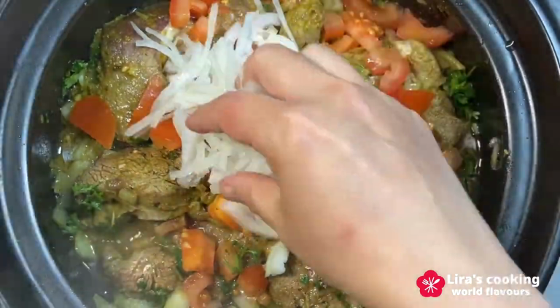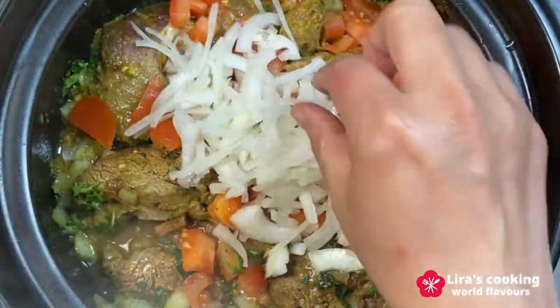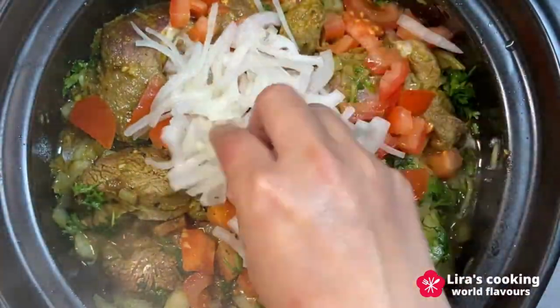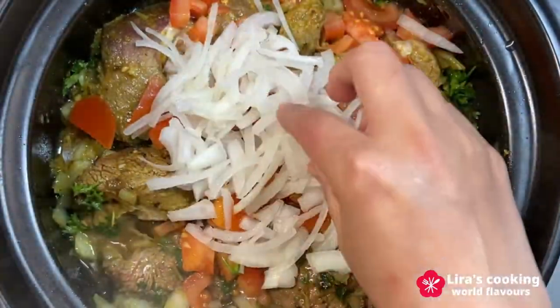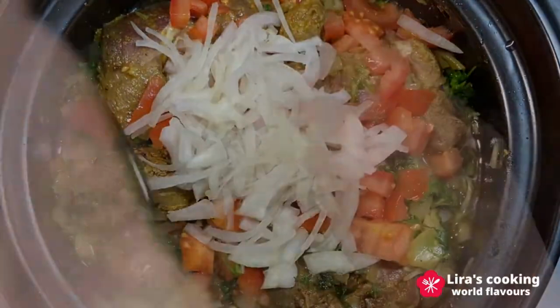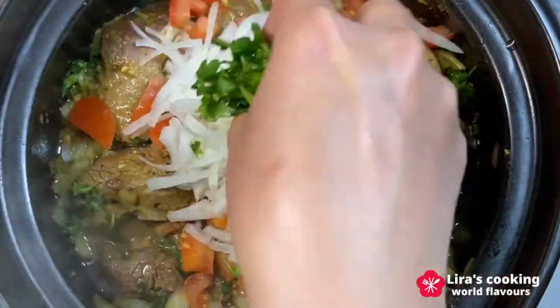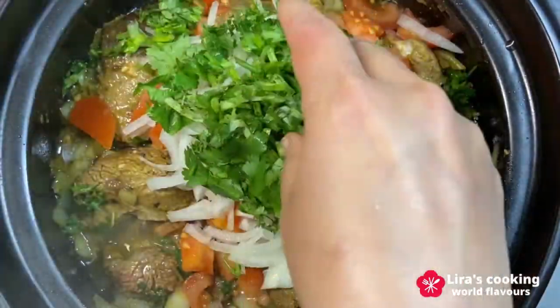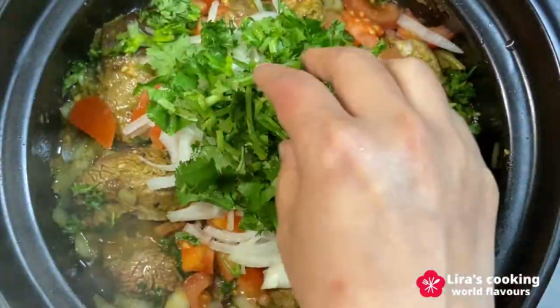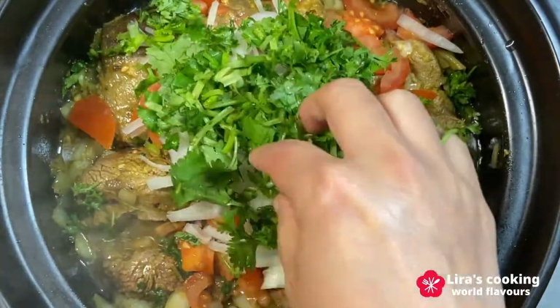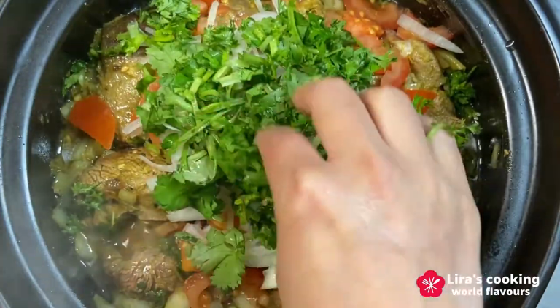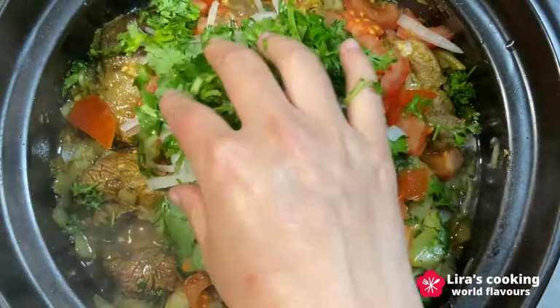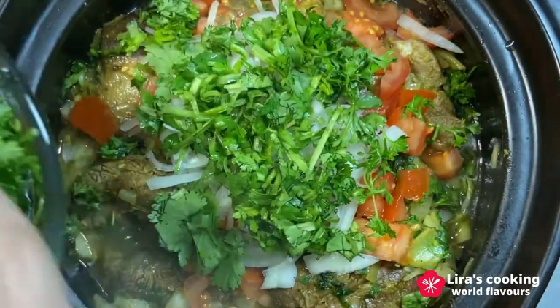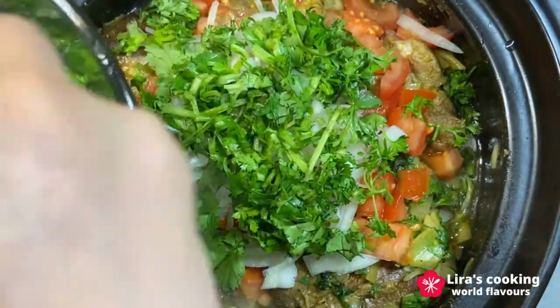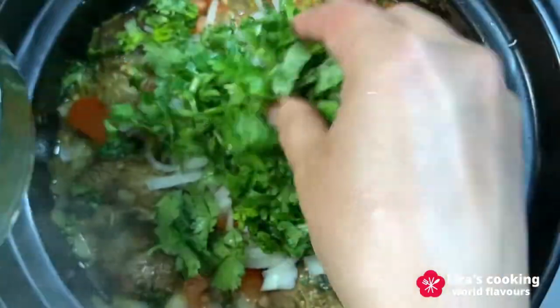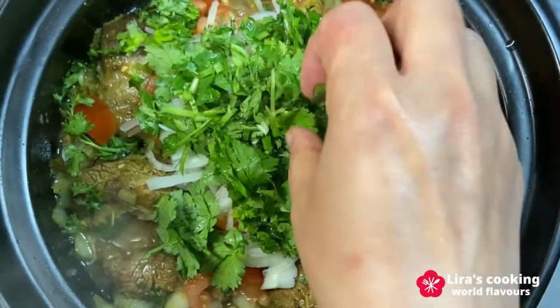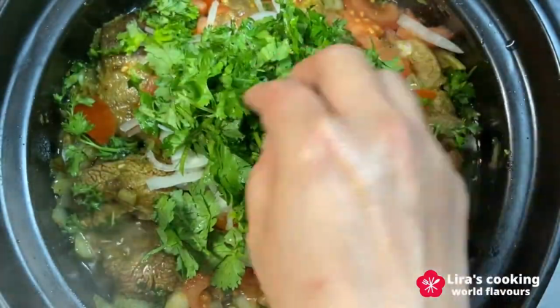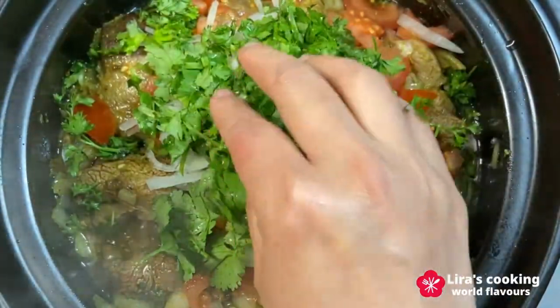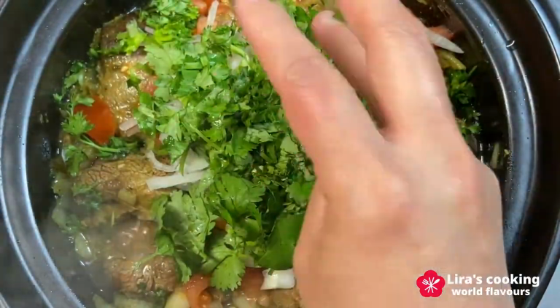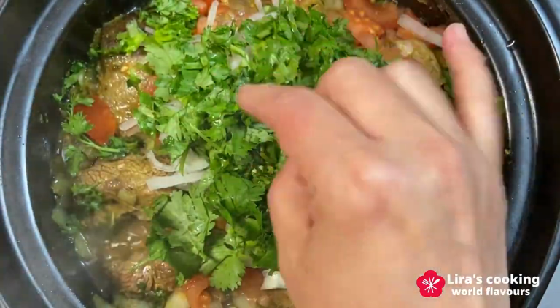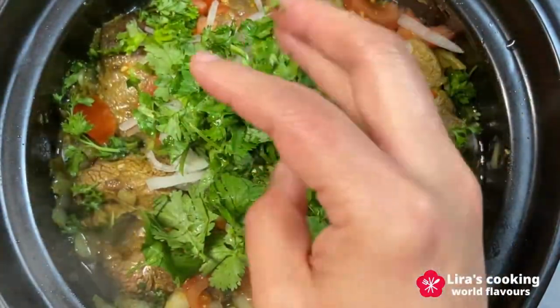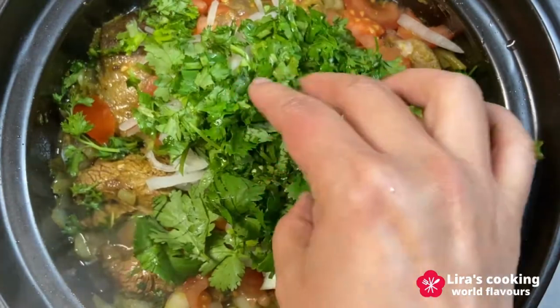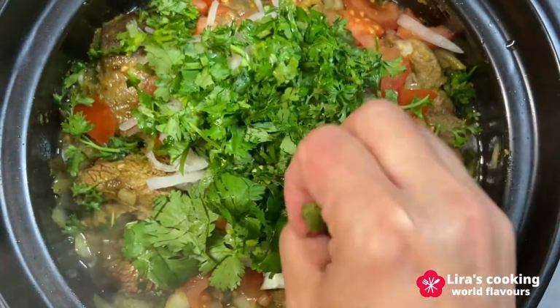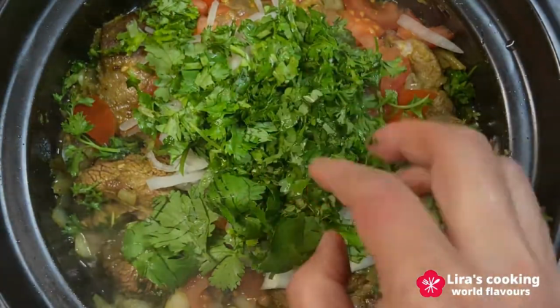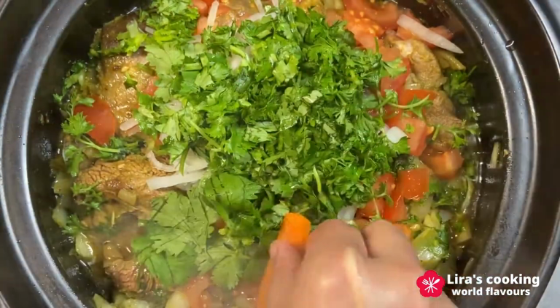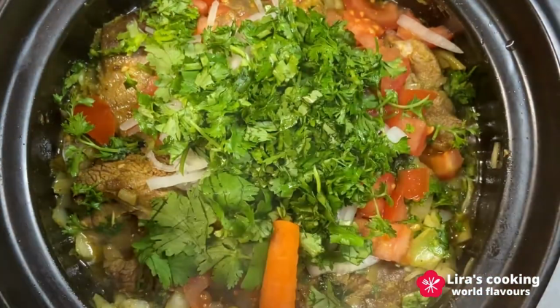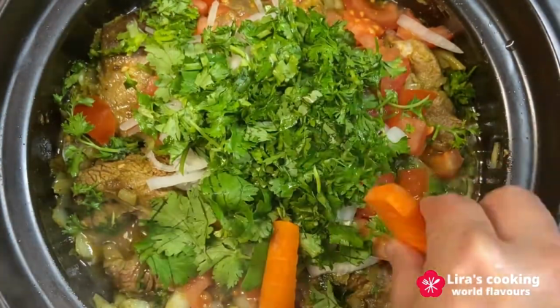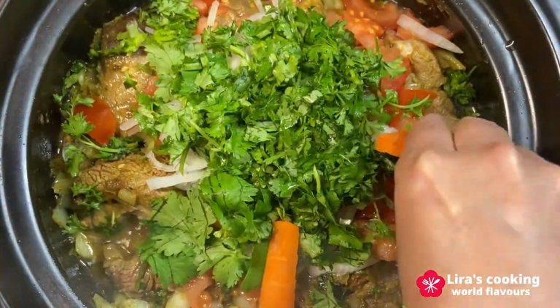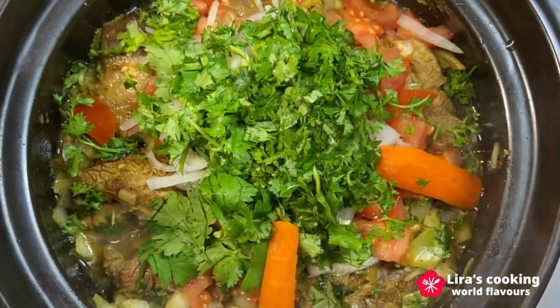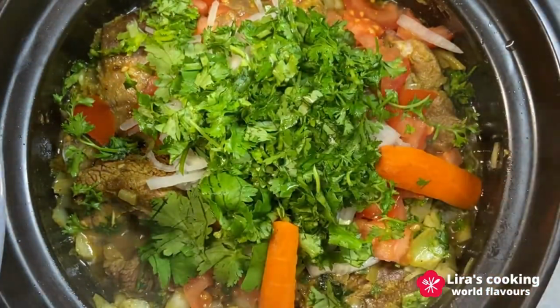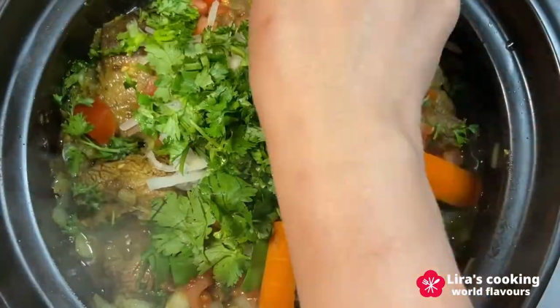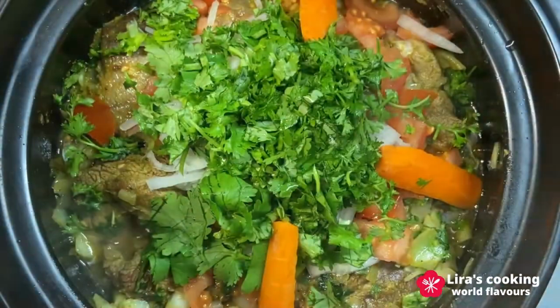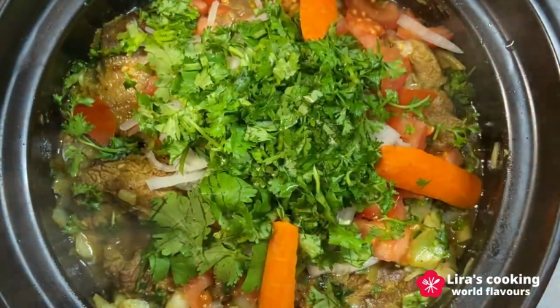Now we will lay out the vegetables on top of the meat. Add one layer of sliced onion, chopped coriander and parsley, then carrot, zucchini, and potatoes.